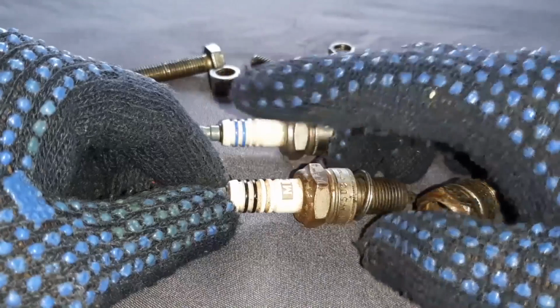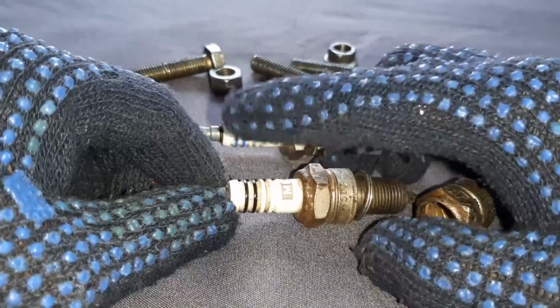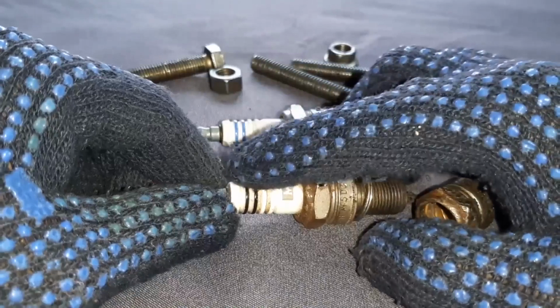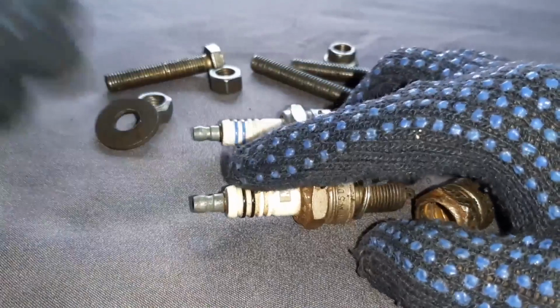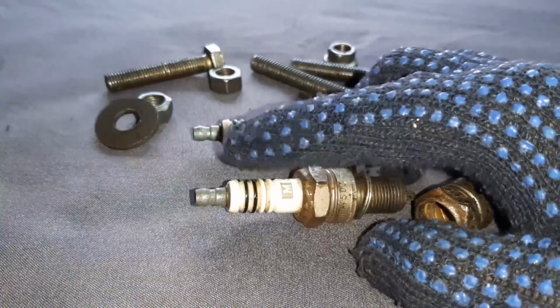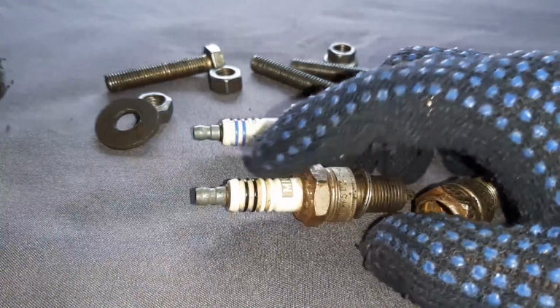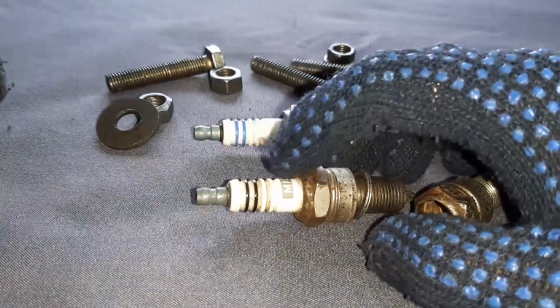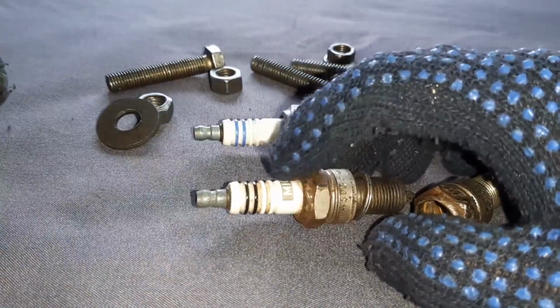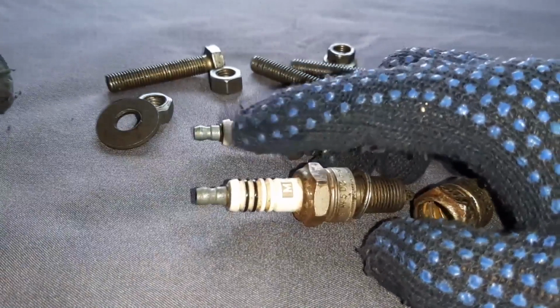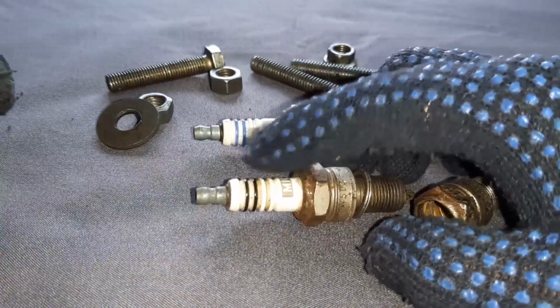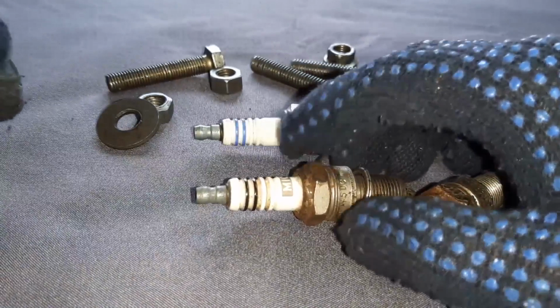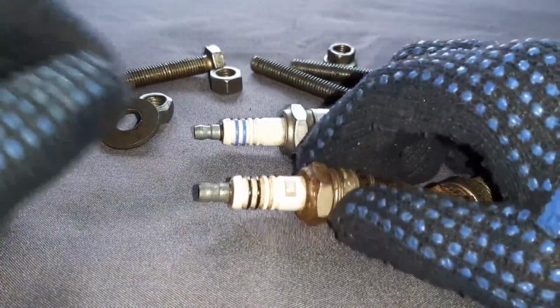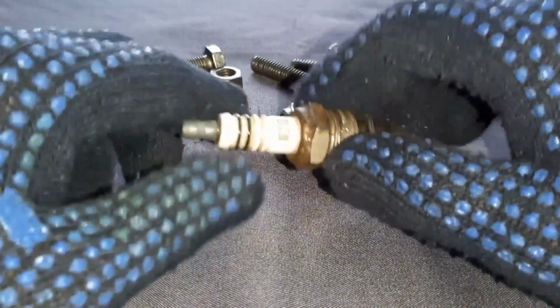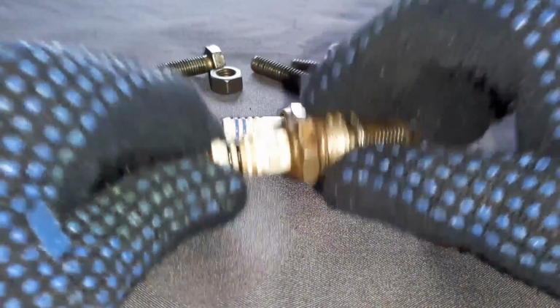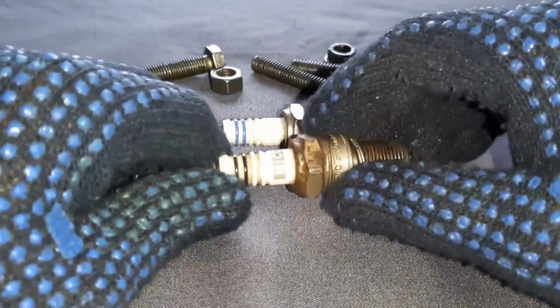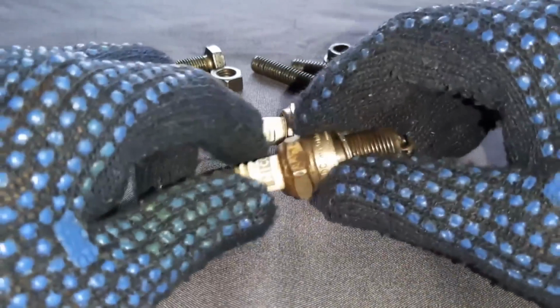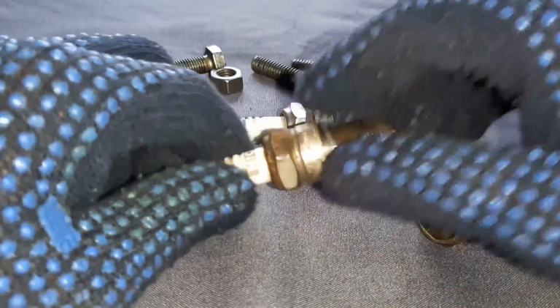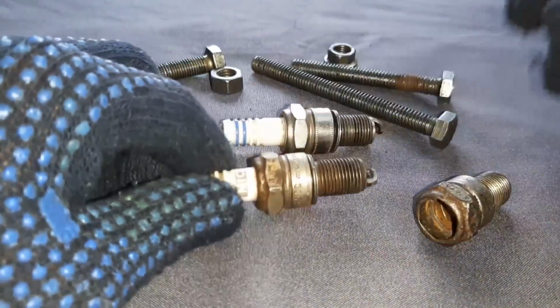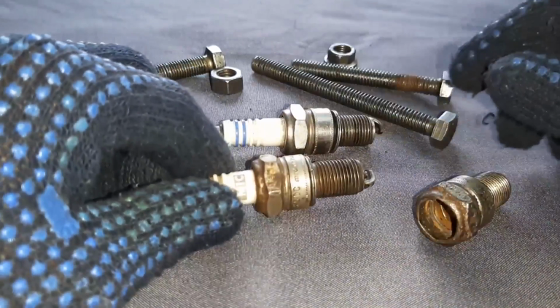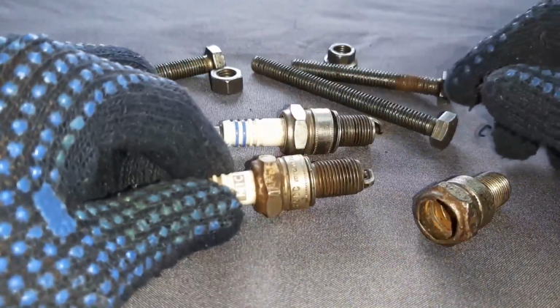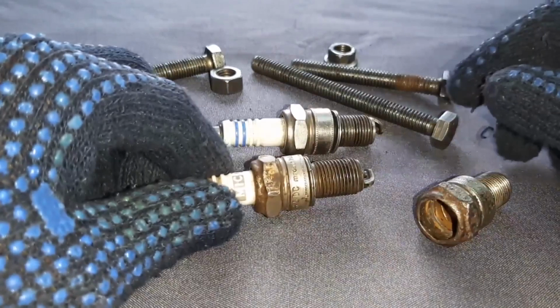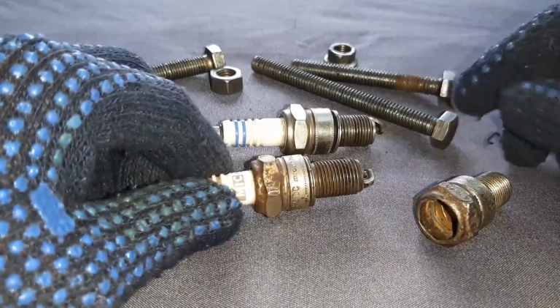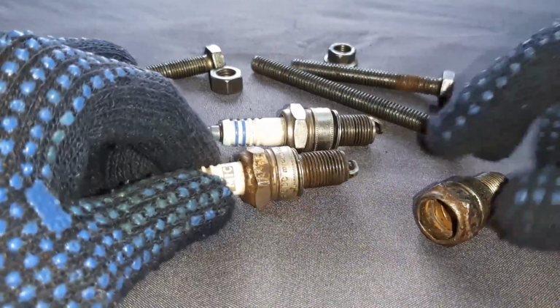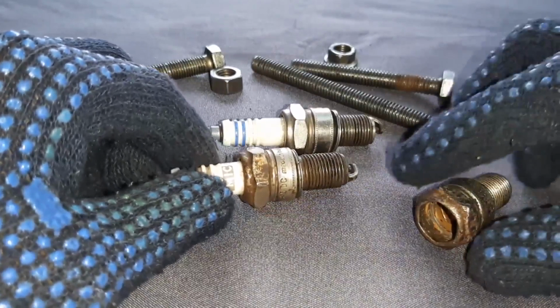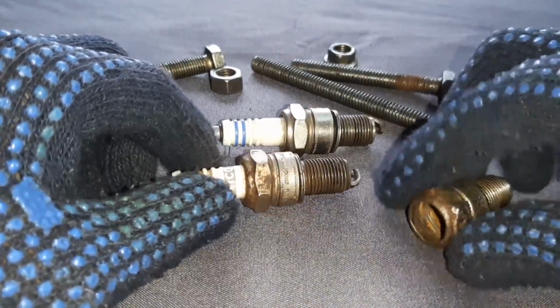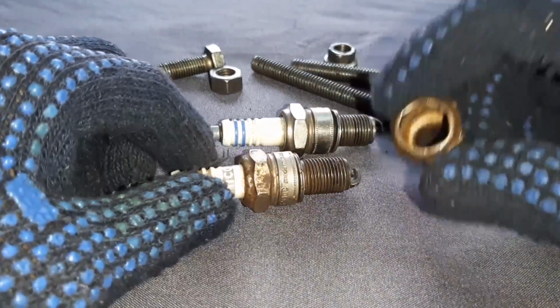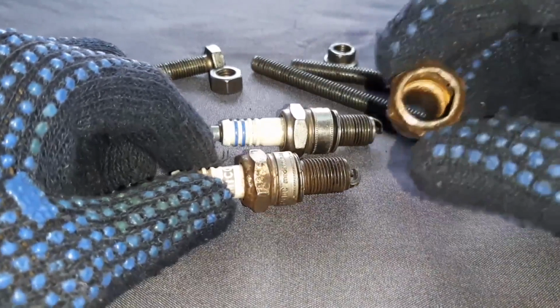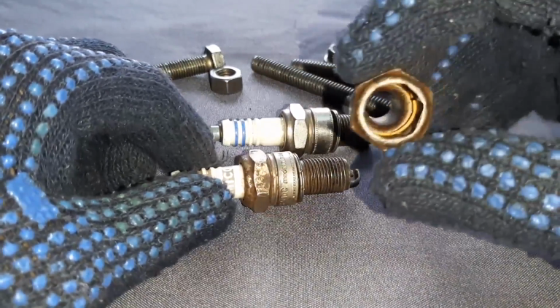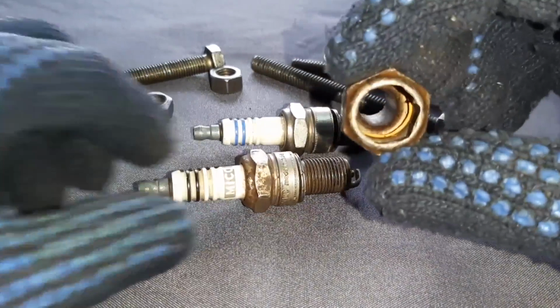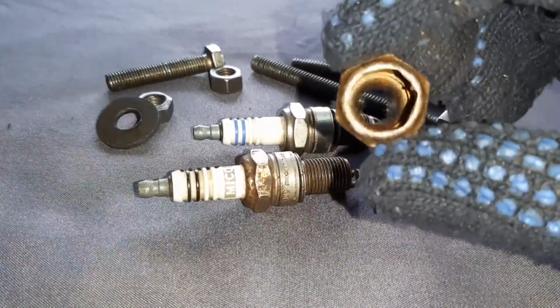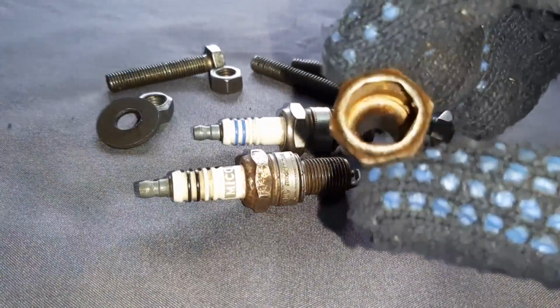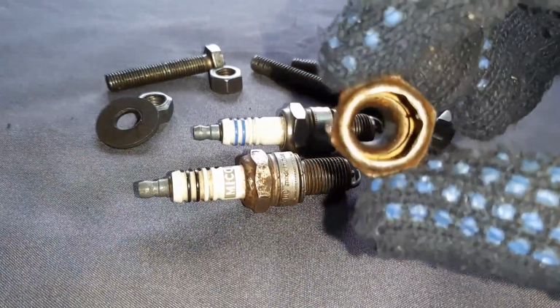You have to break this porcelain part. Once you break it, it will become hollow like this.